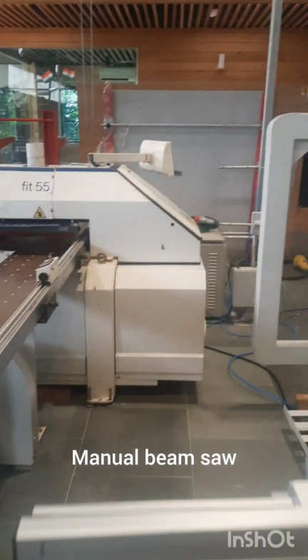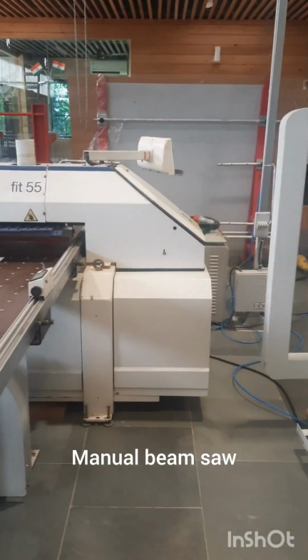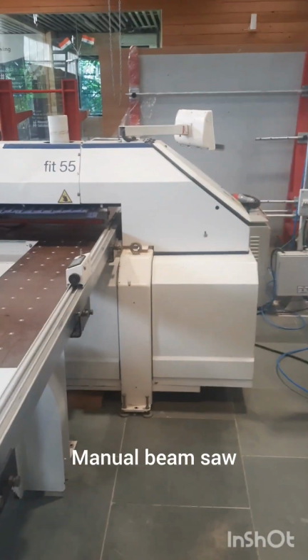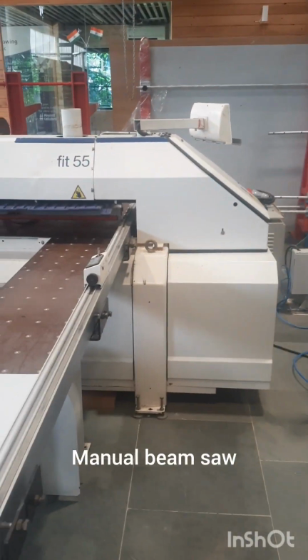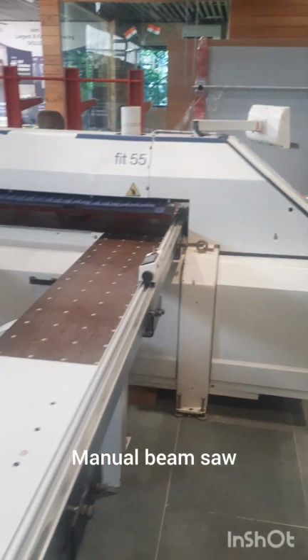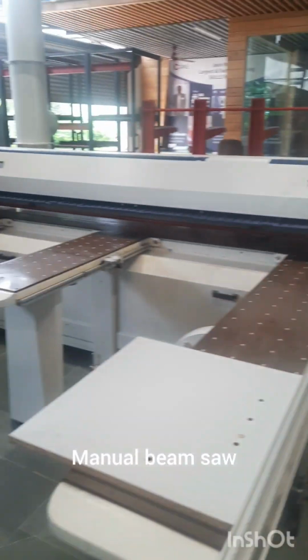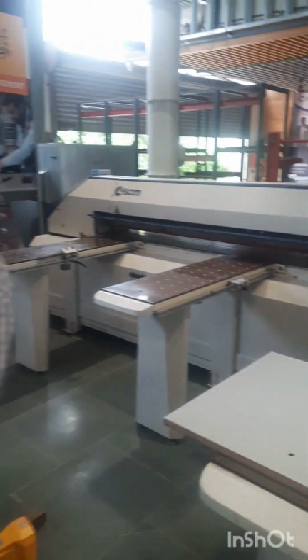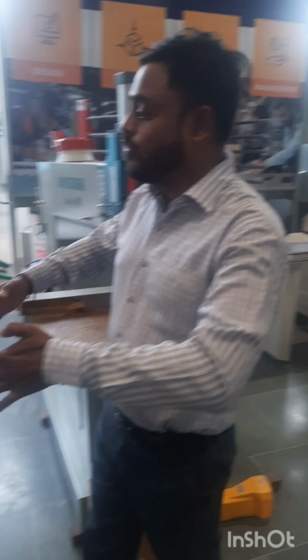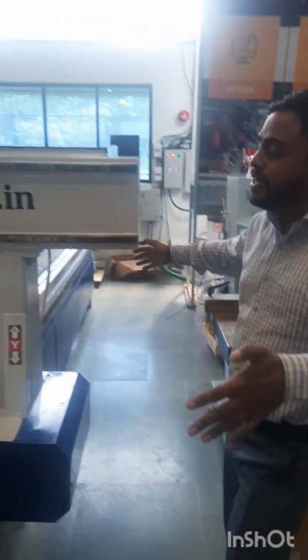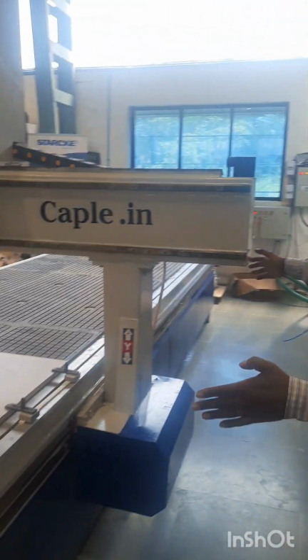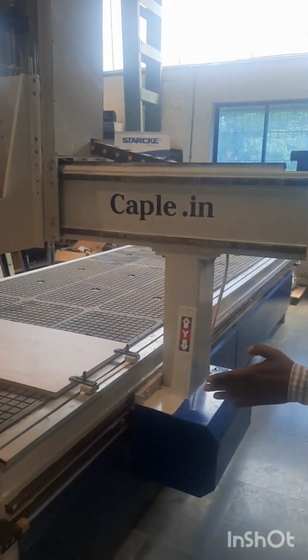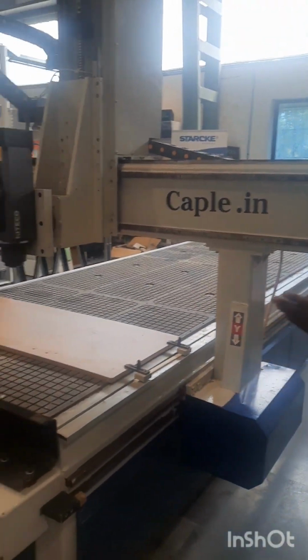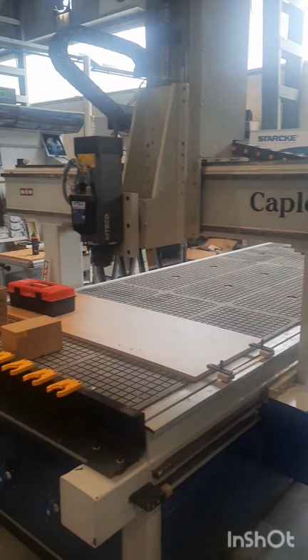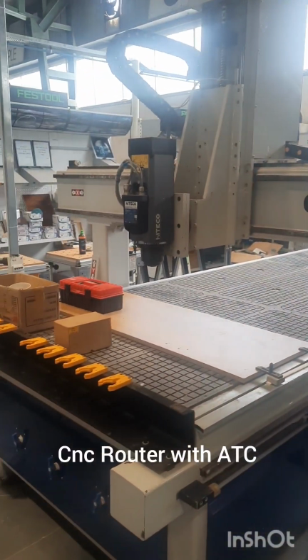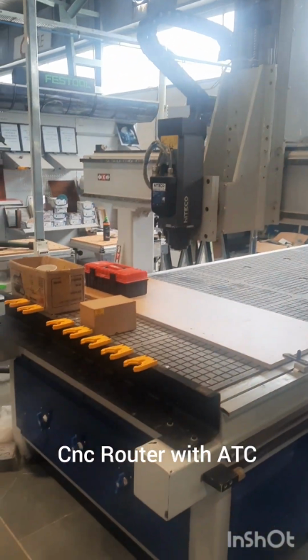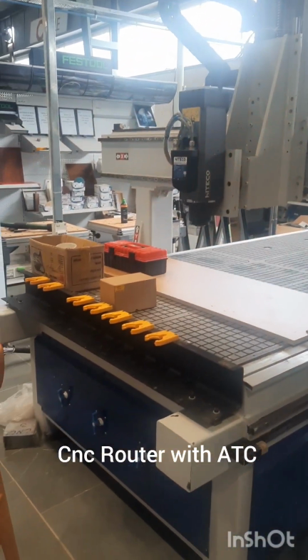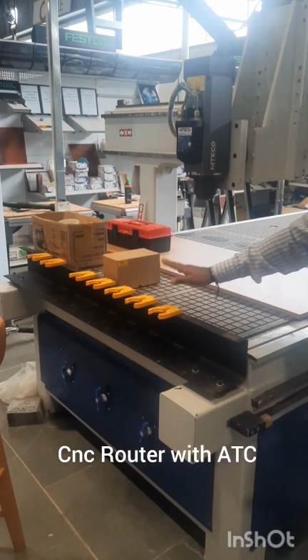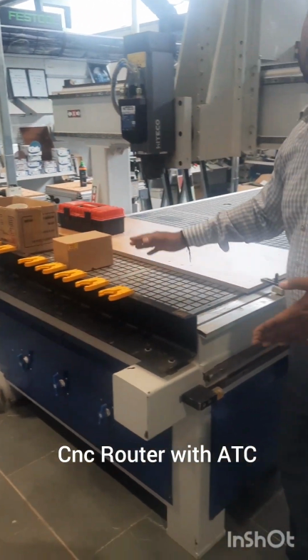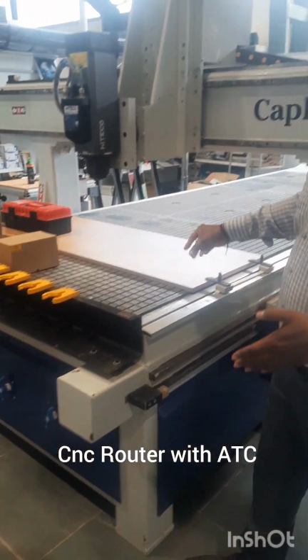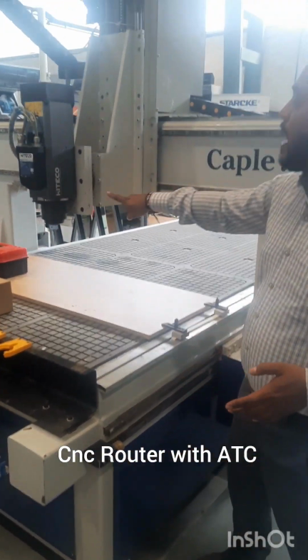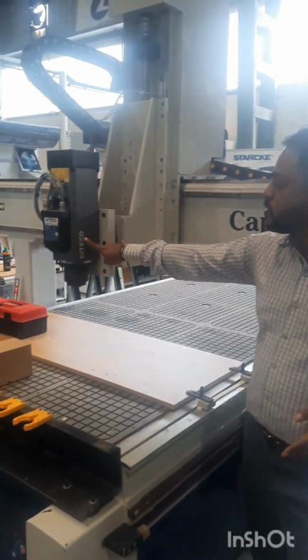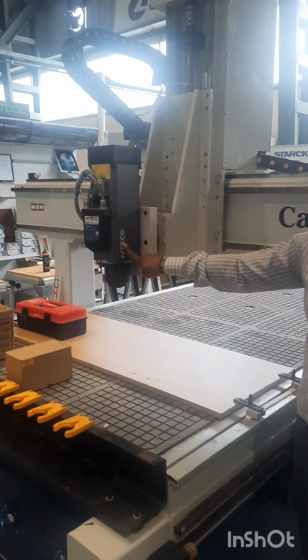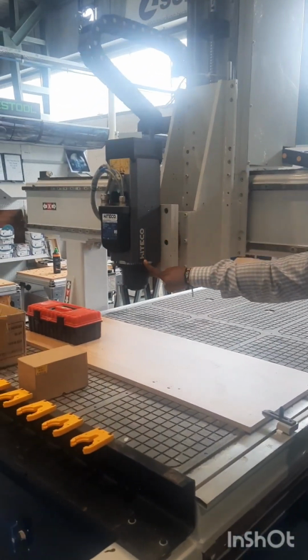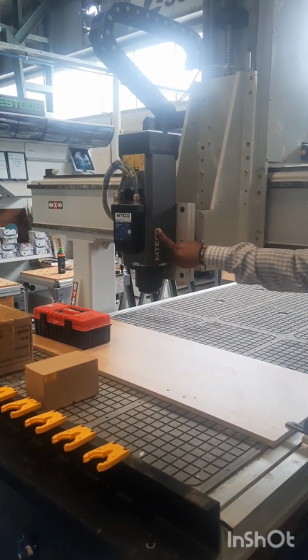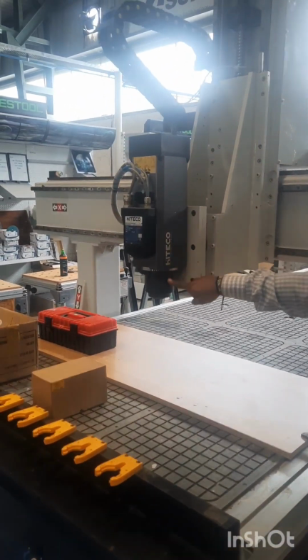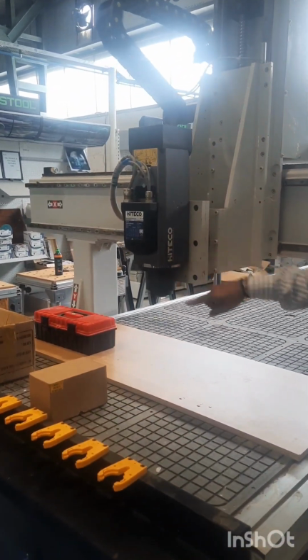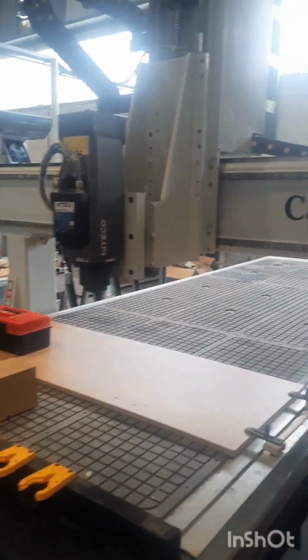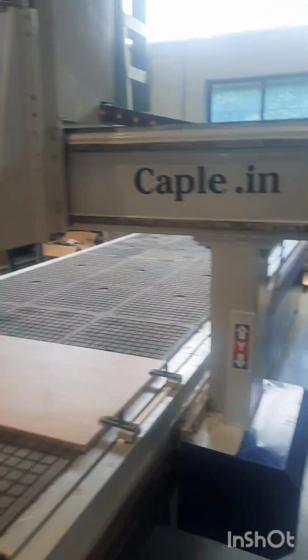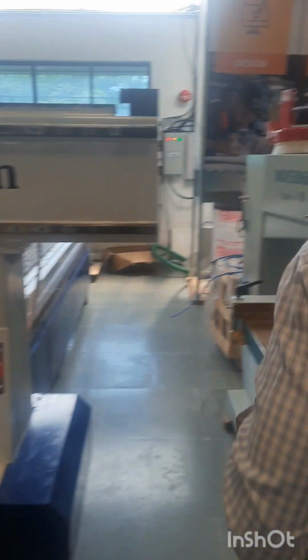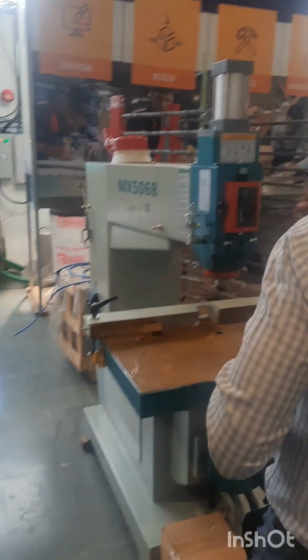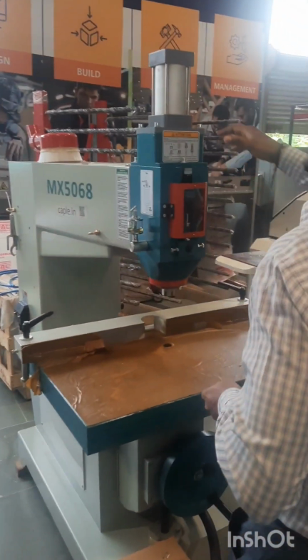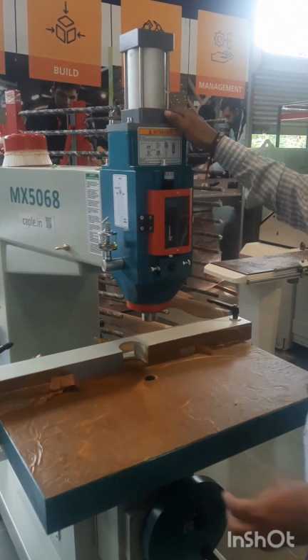This is a 12 feet by 4 feet CNC router machine with automatic tool changer and high-tech spindle from Italy. This is a thin router machine.